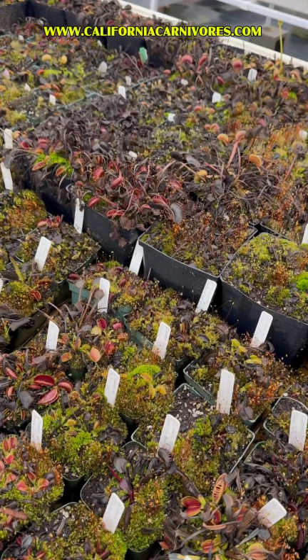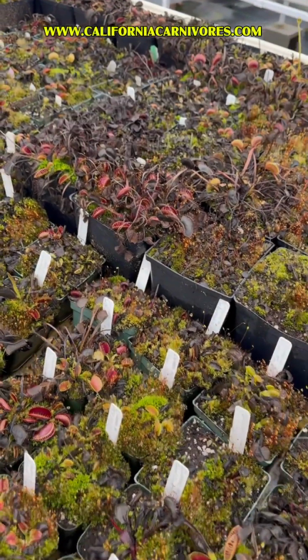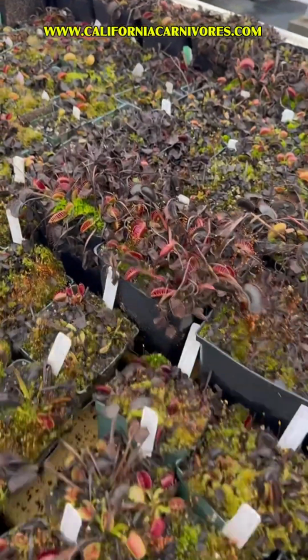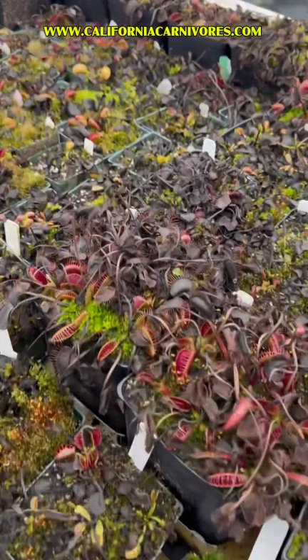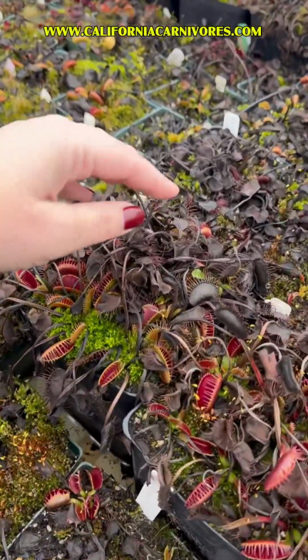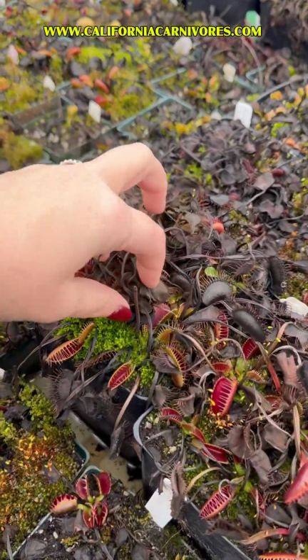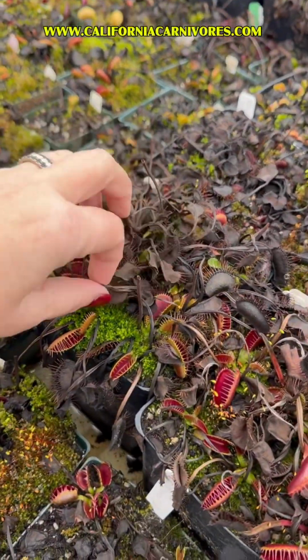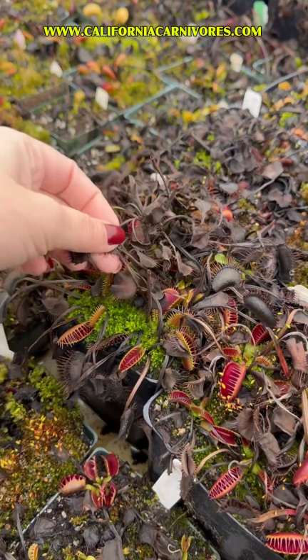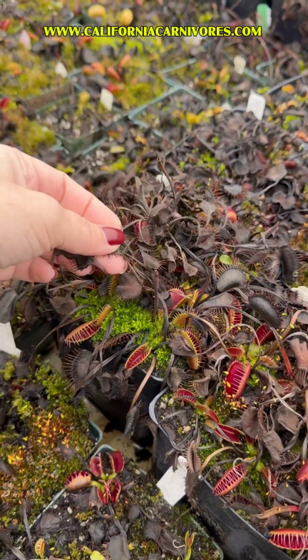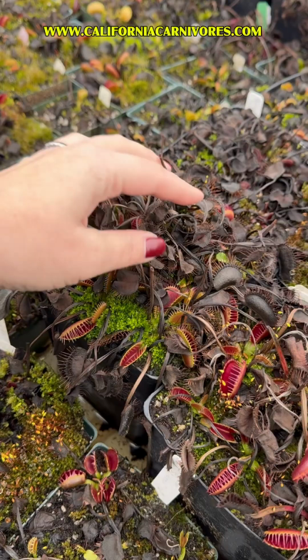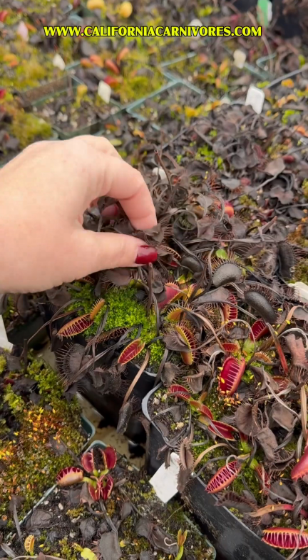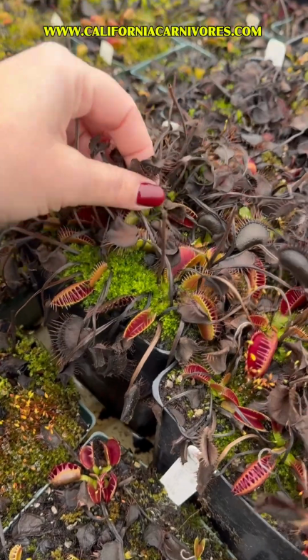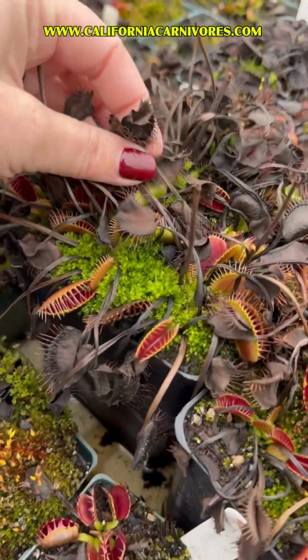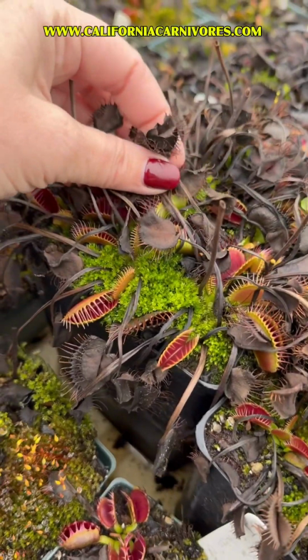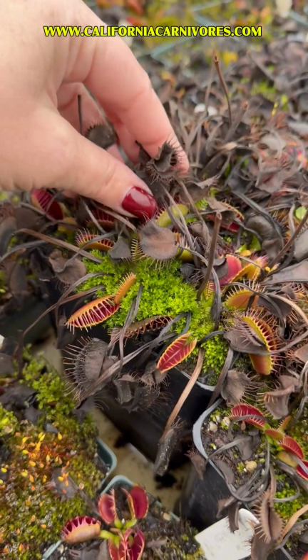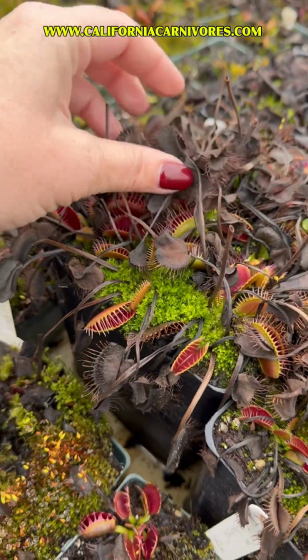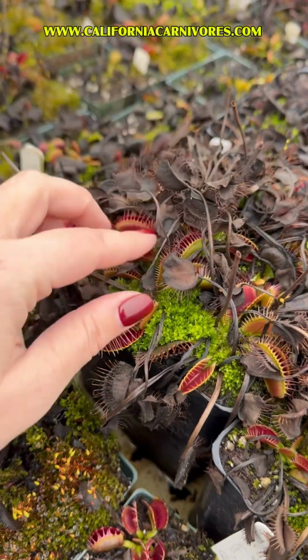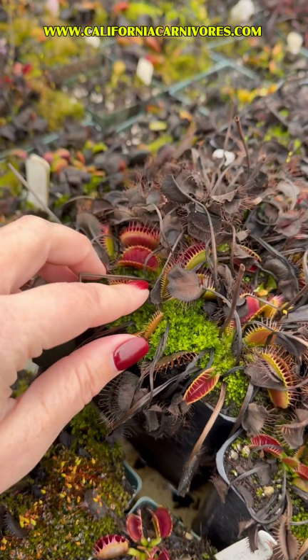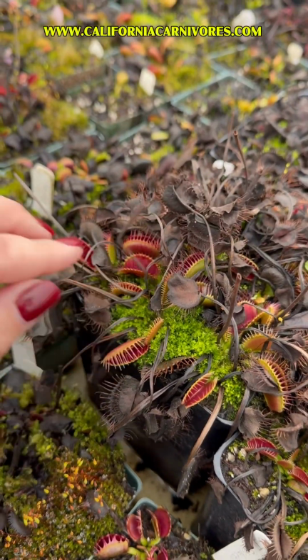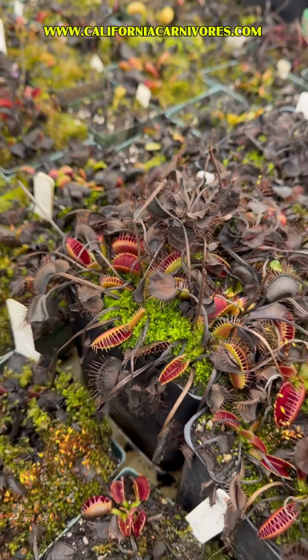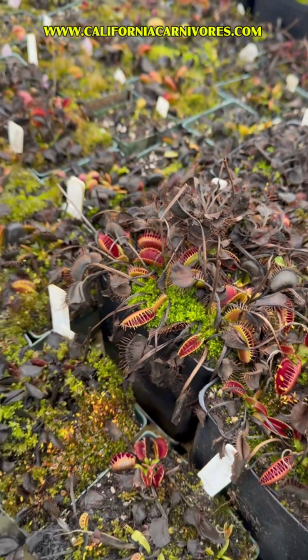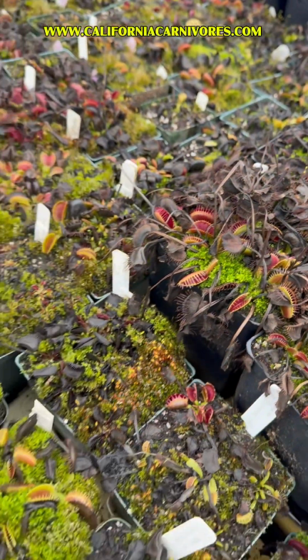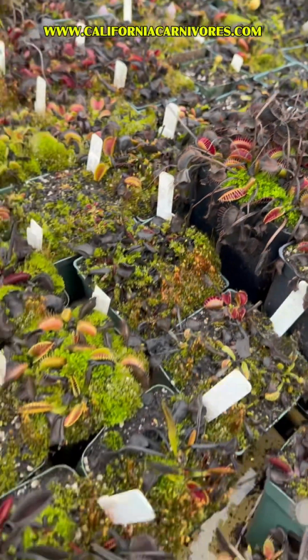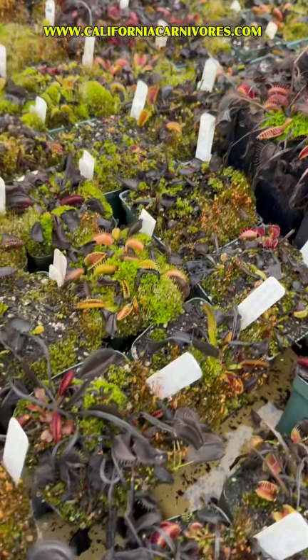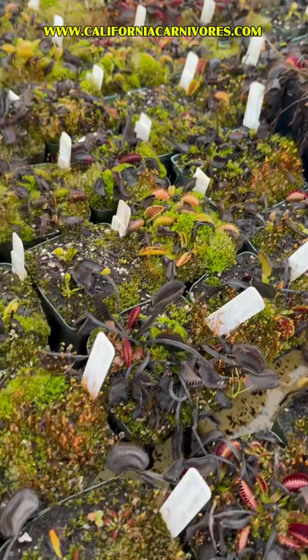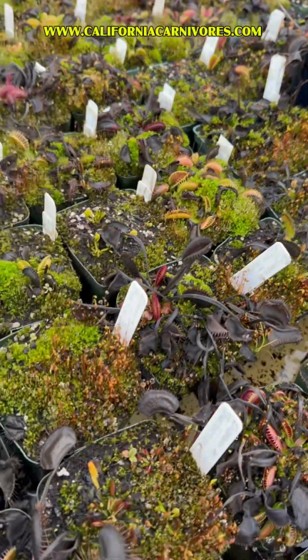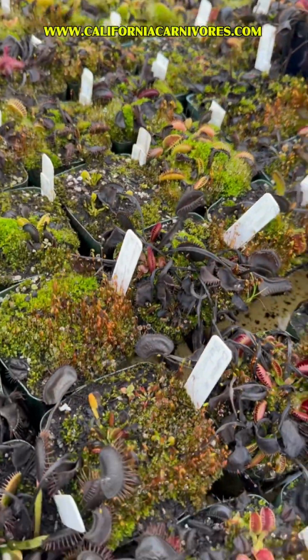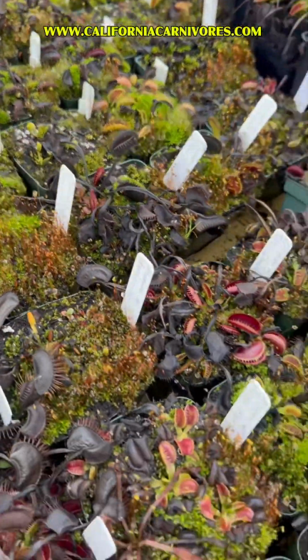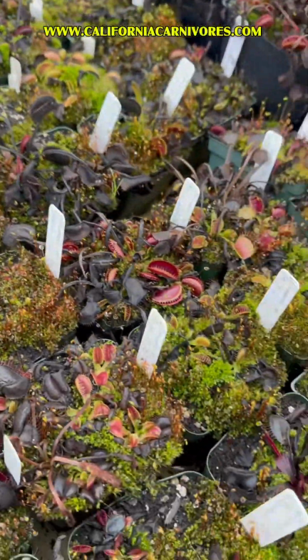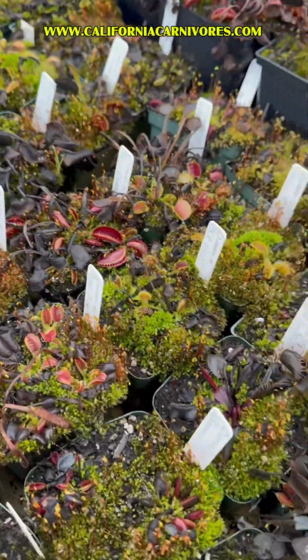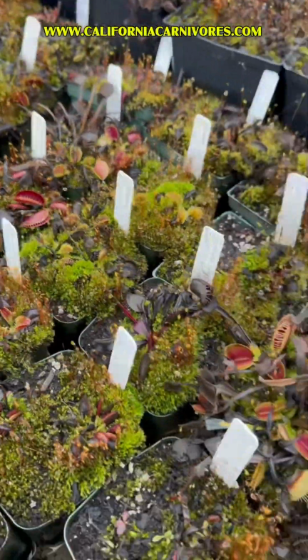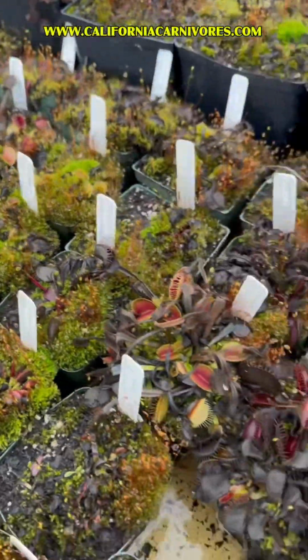You can see right here — these are all the old summer traps that have died back. And then underneath, there are these little lower-growing, often smaller flytraps. You can see there's a lot of variation in how they look. This is all normal and good.